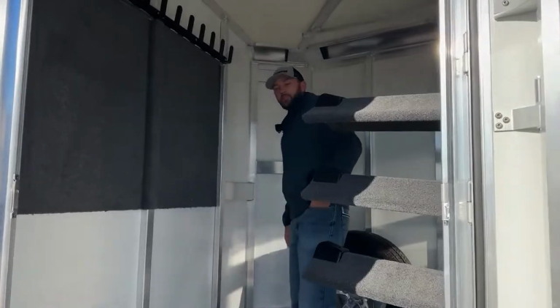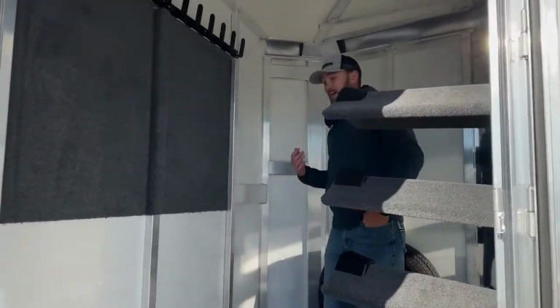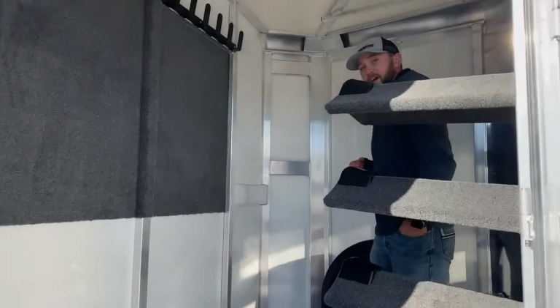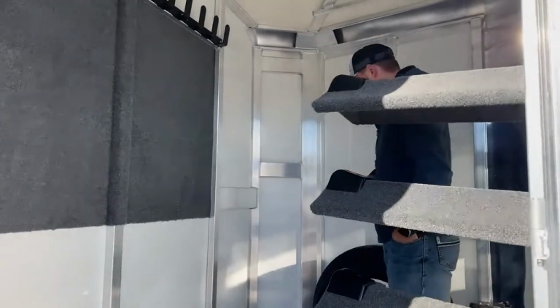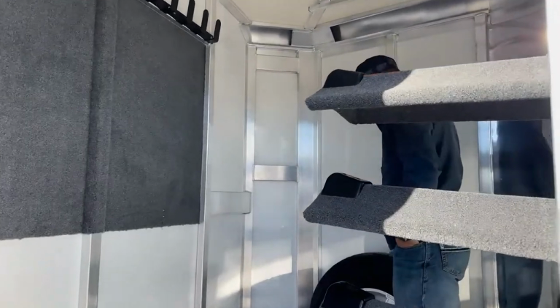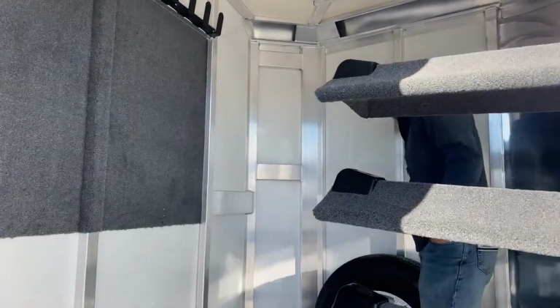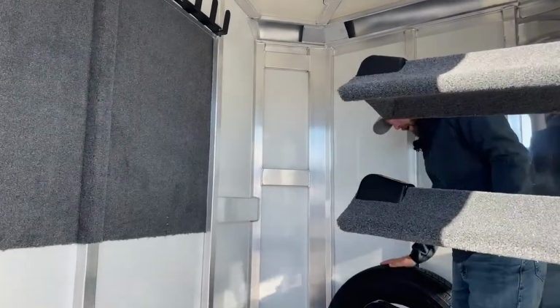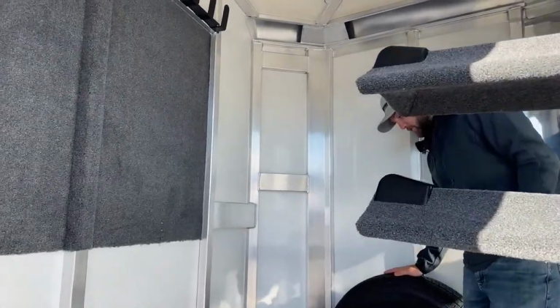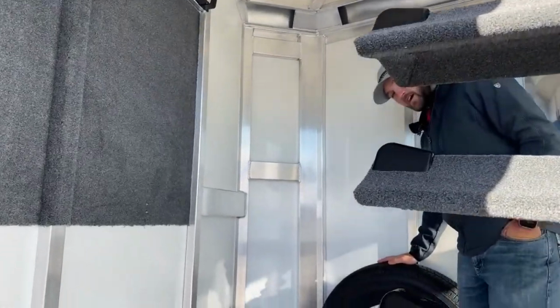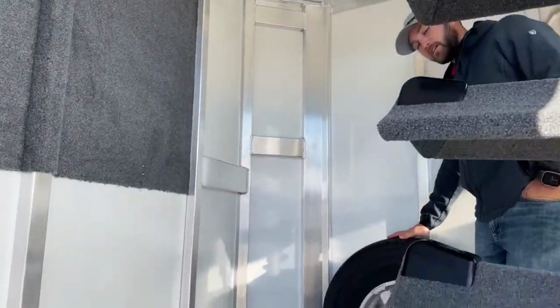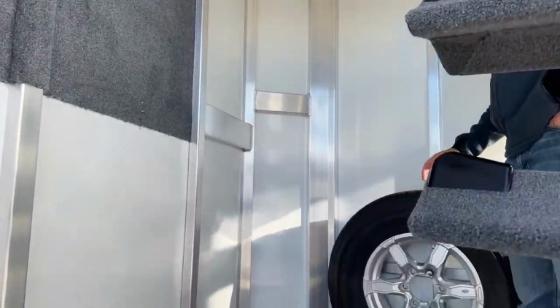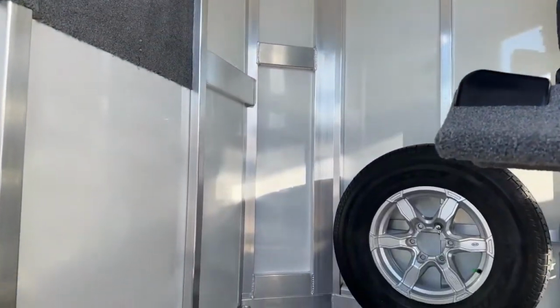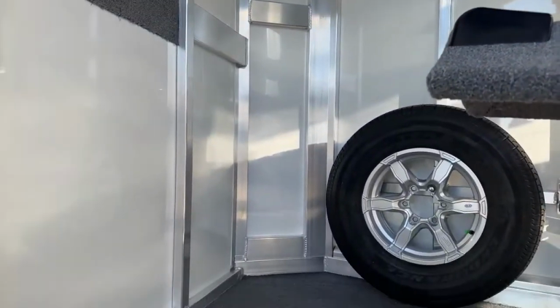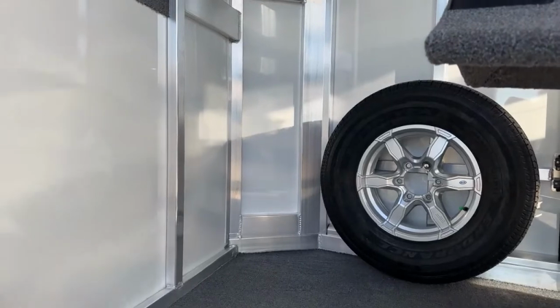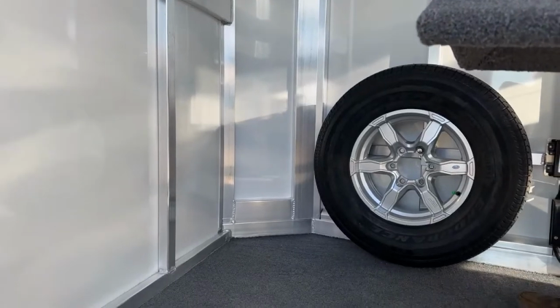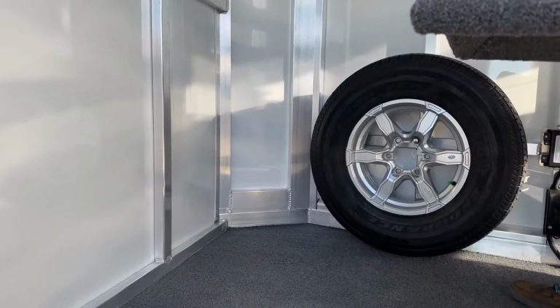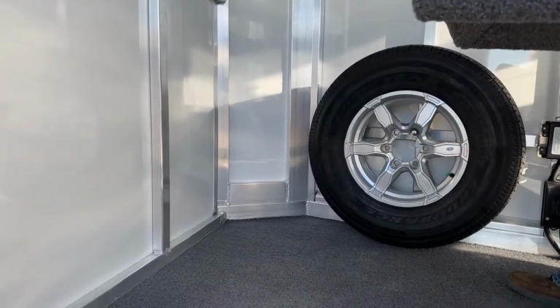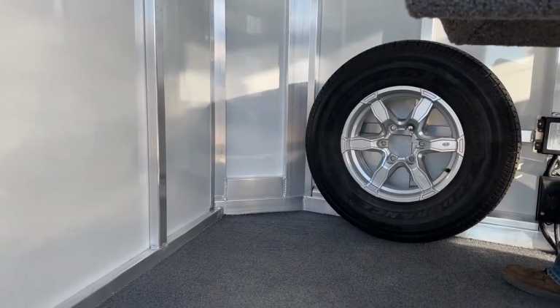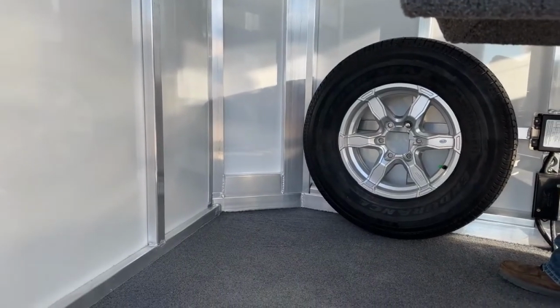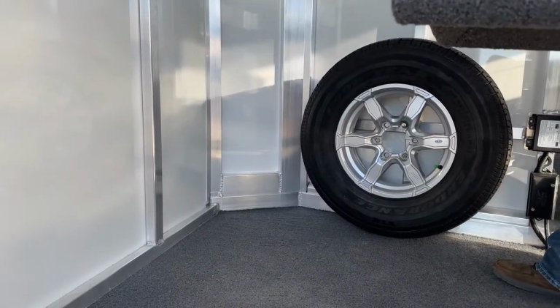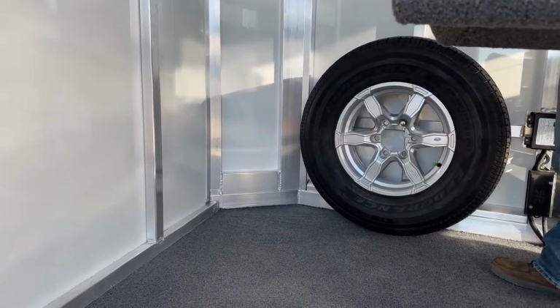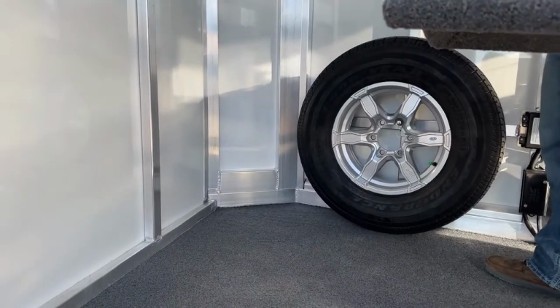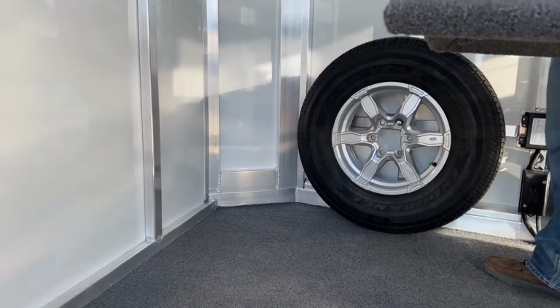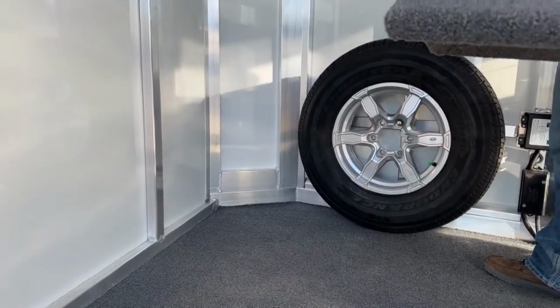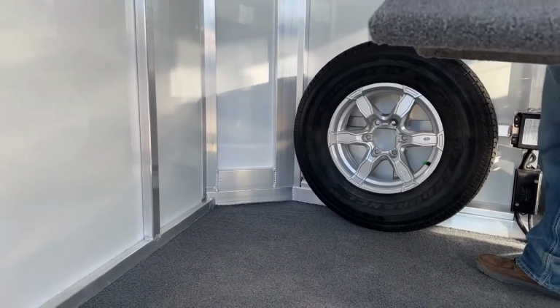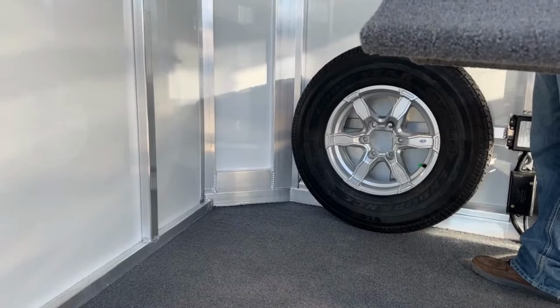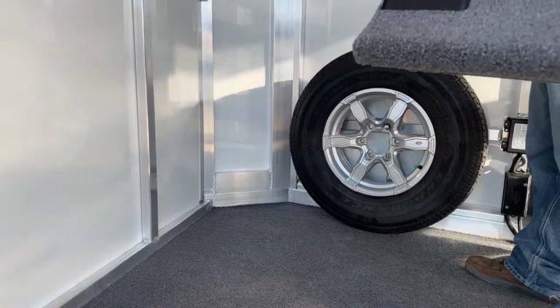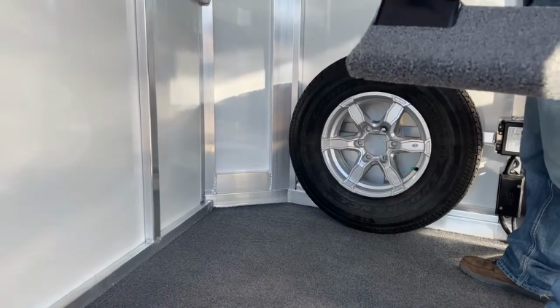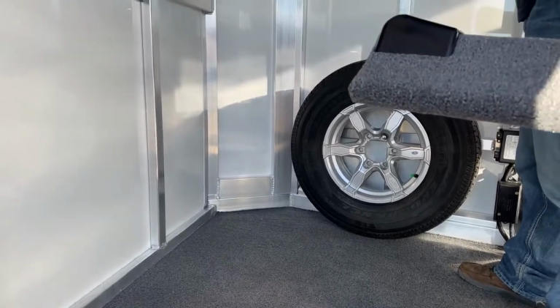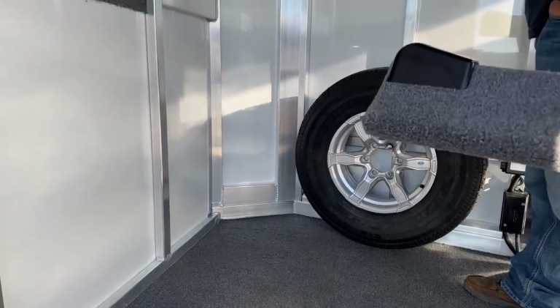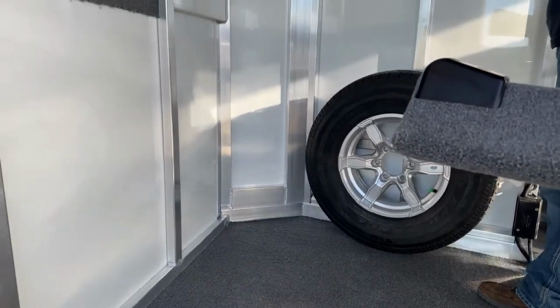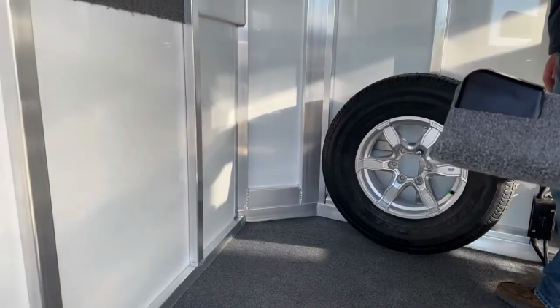Up inside this tack room, over here in the corner, we have the spare tire mounted. It is a matching wheel to the rest of the wheels on this trailer, so if you have a blowout or a flat, you can be confident that you're going to have a nice quality wheel with a matching tire.